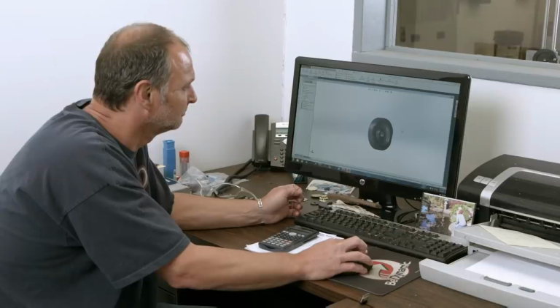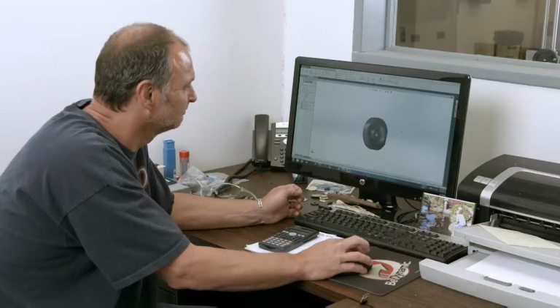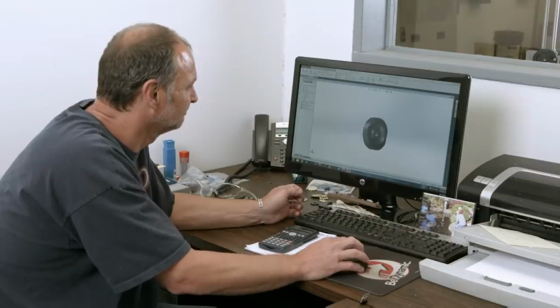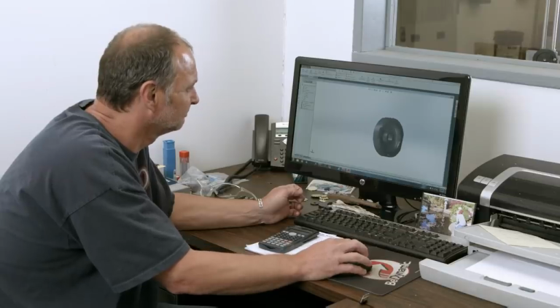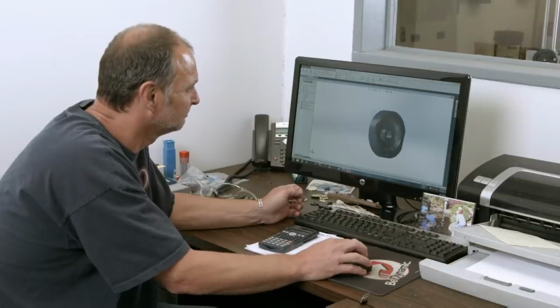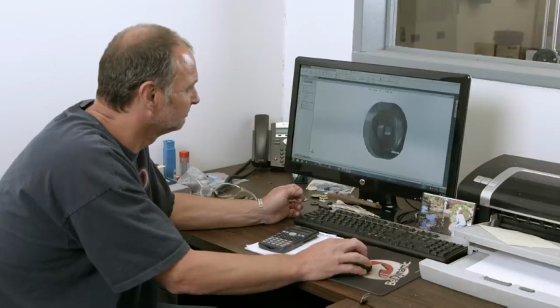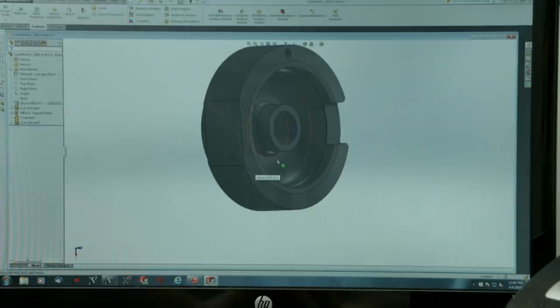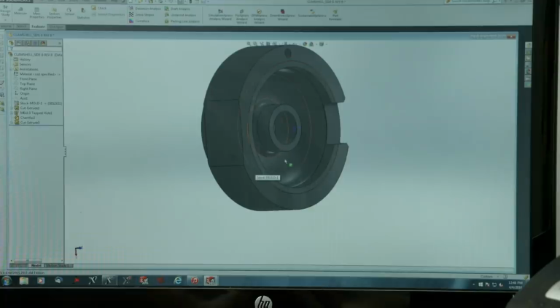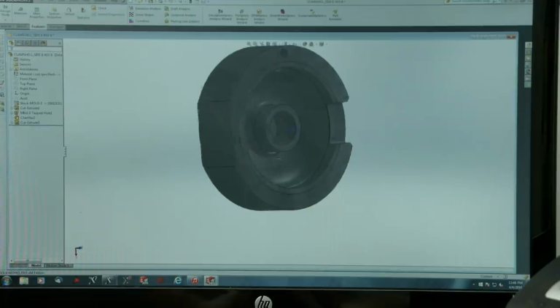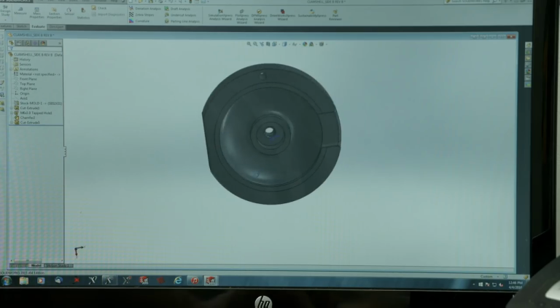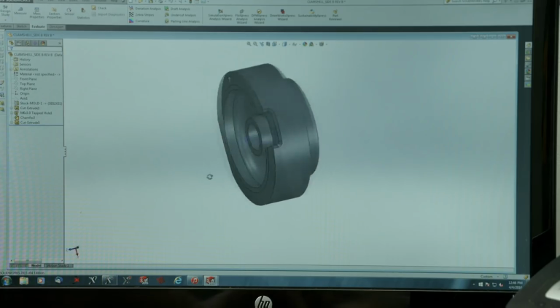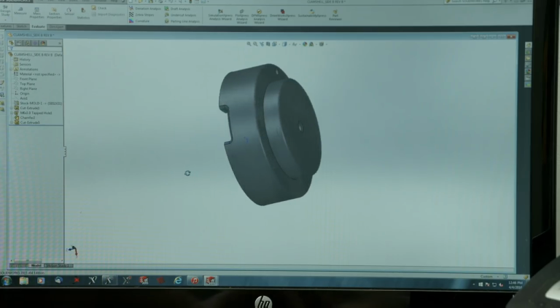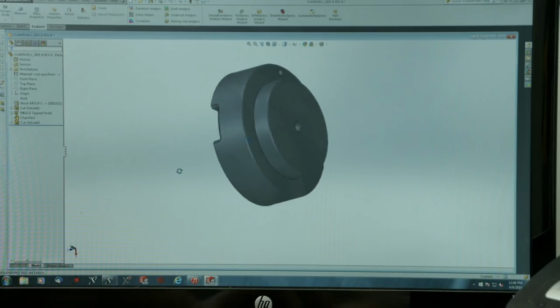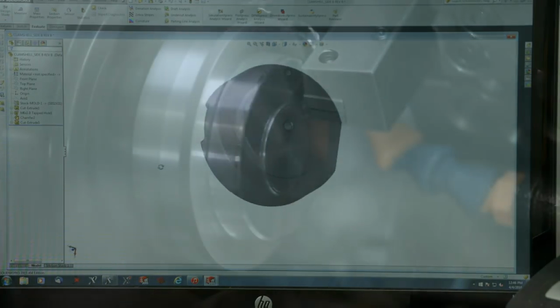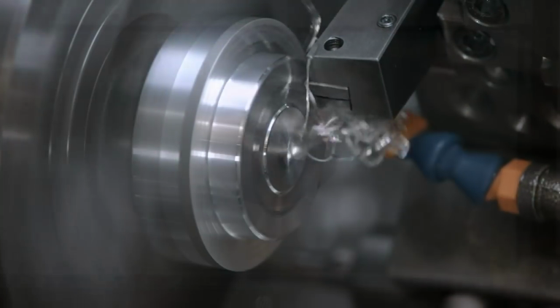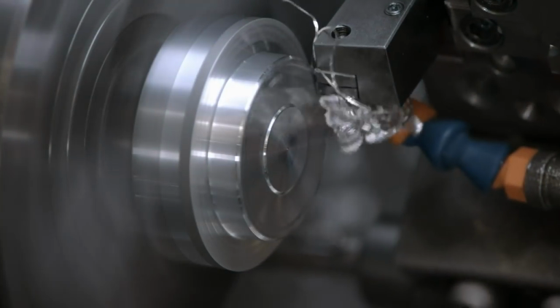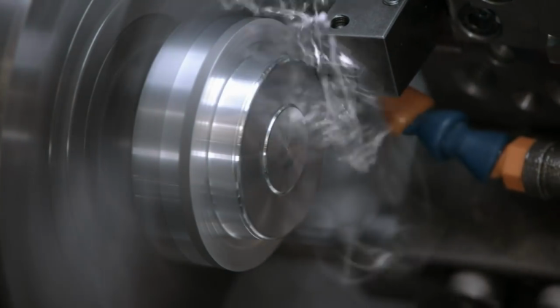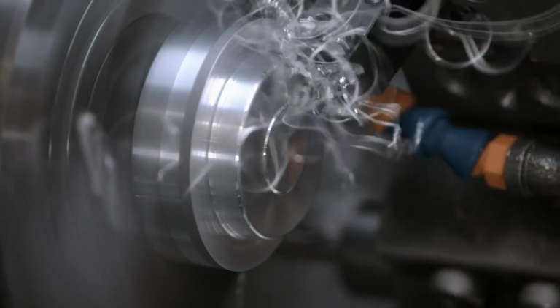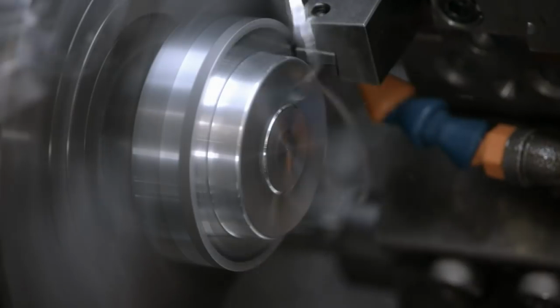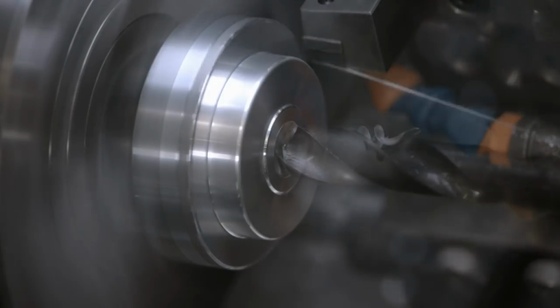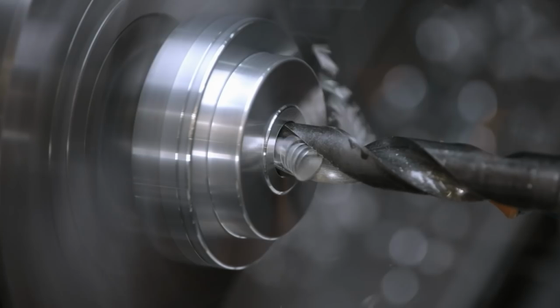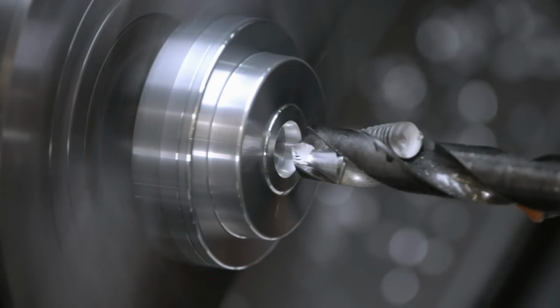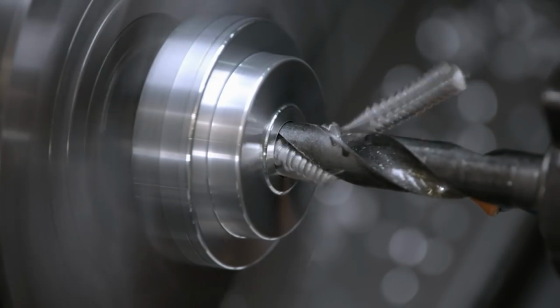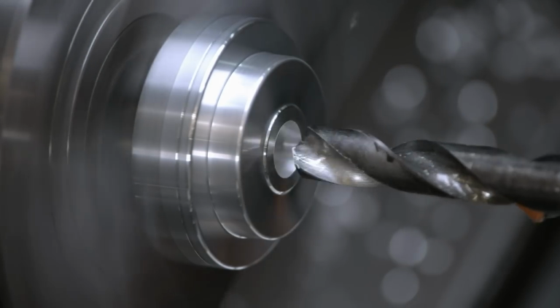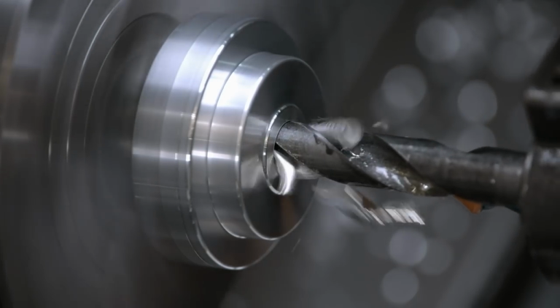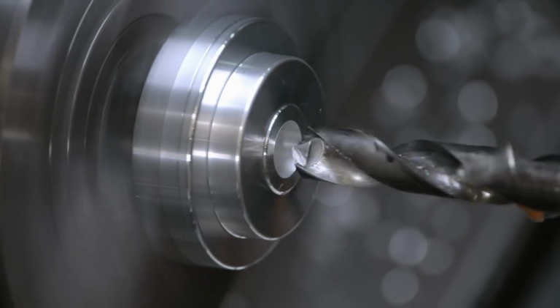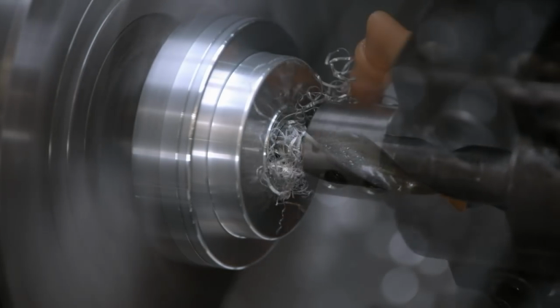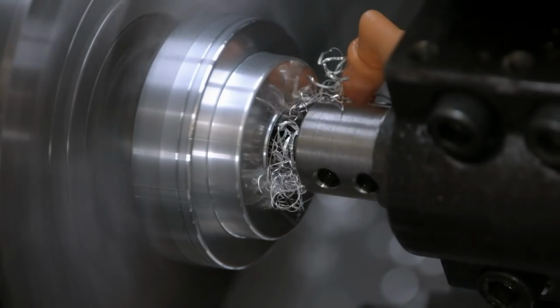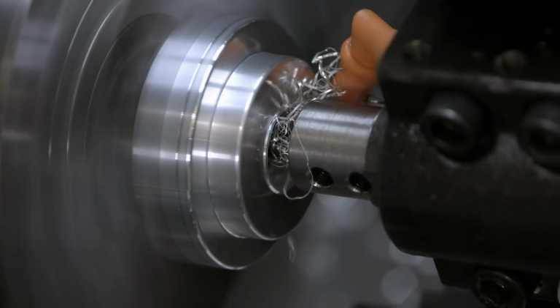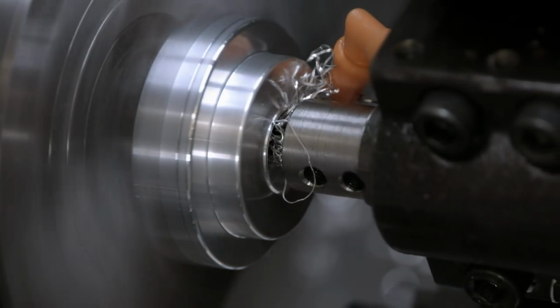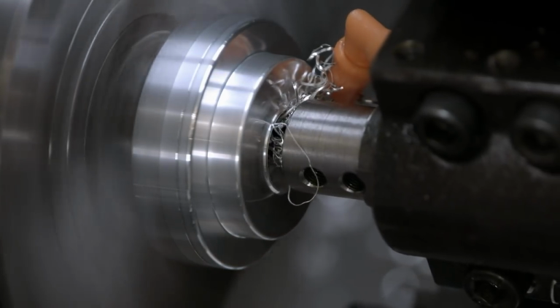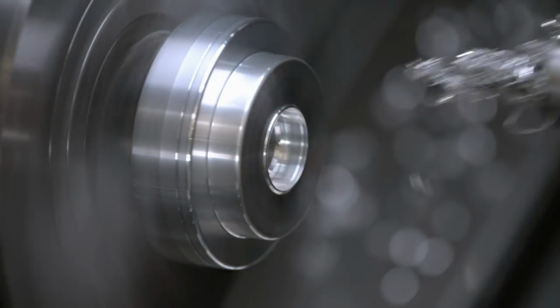To make skateboard wheels, the first step is to design and create the mould. The computer software guides the machine's cutting tools, shaping a solid aluminium block into one half of the wheel mould.